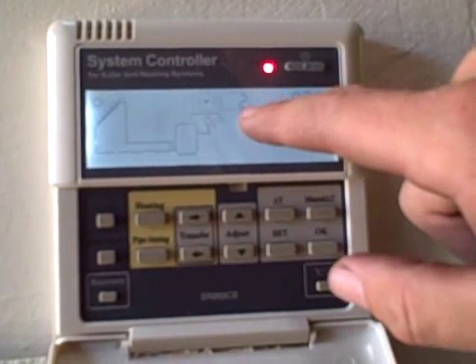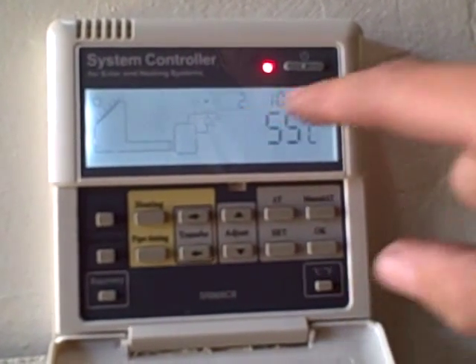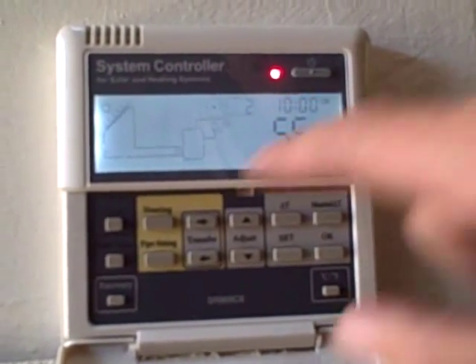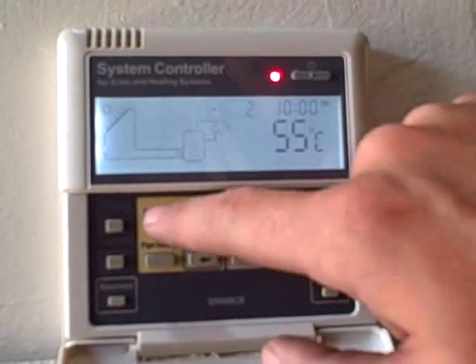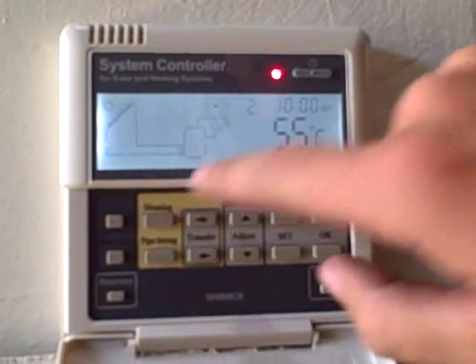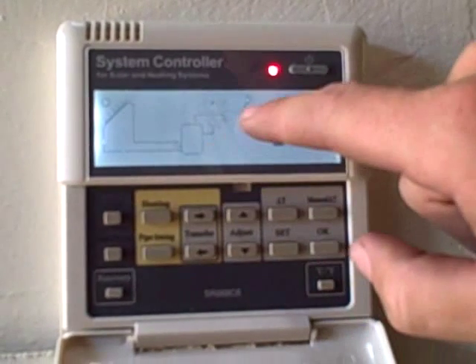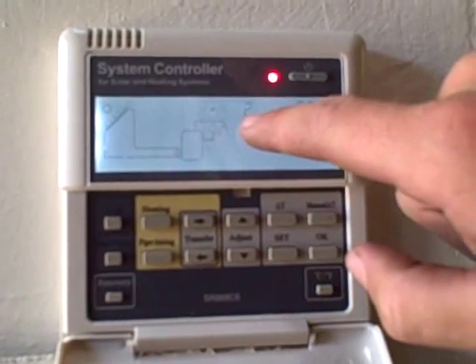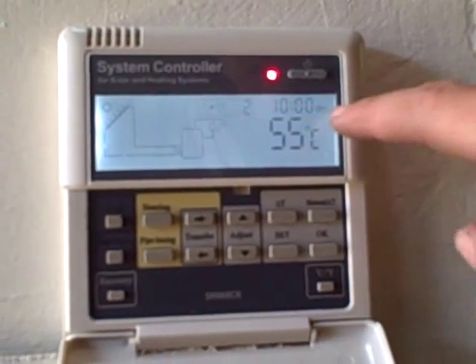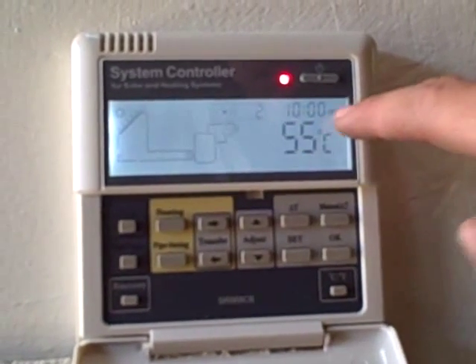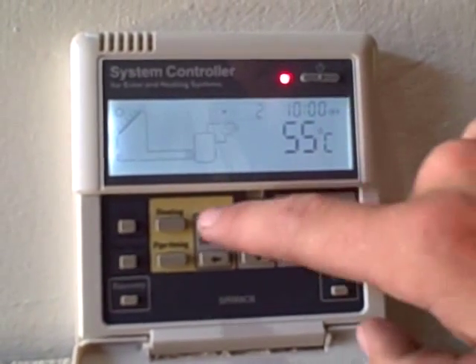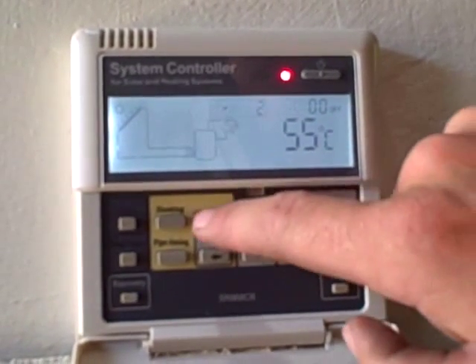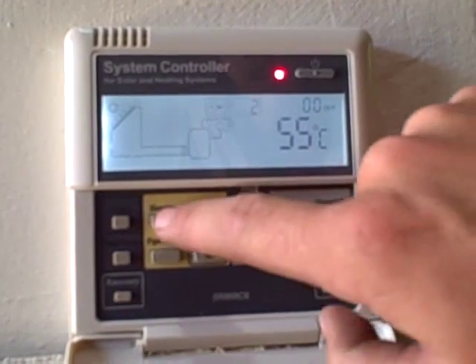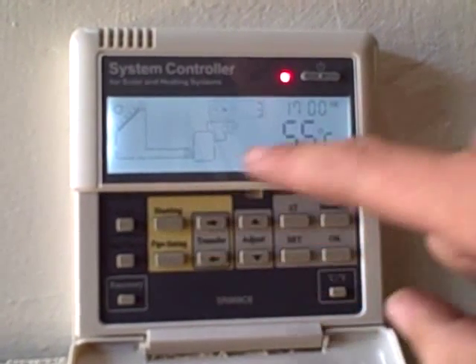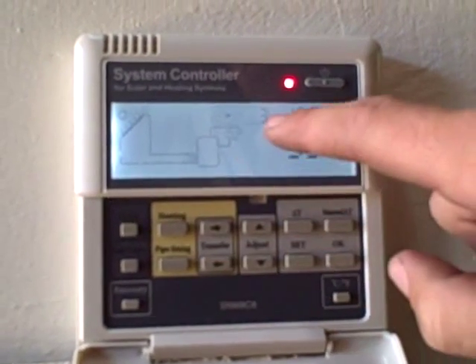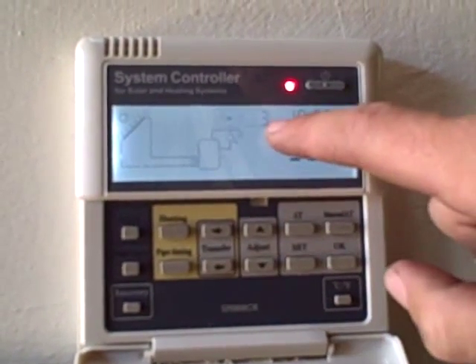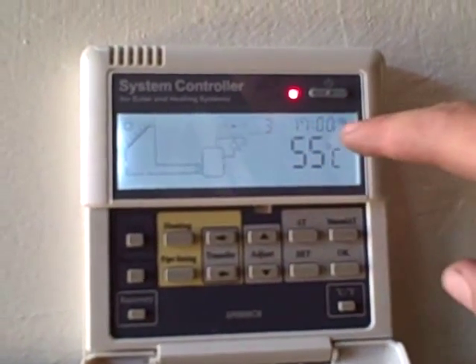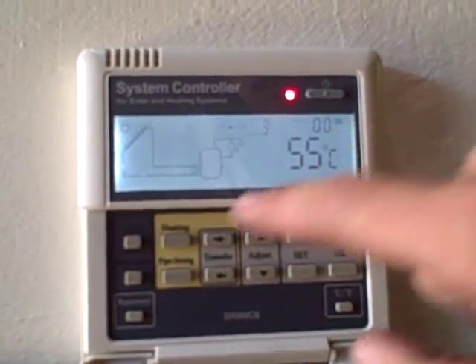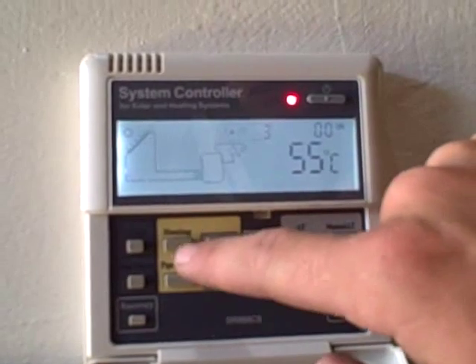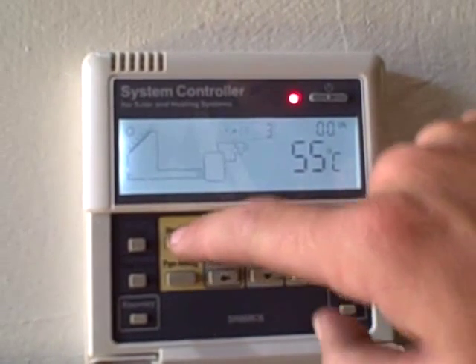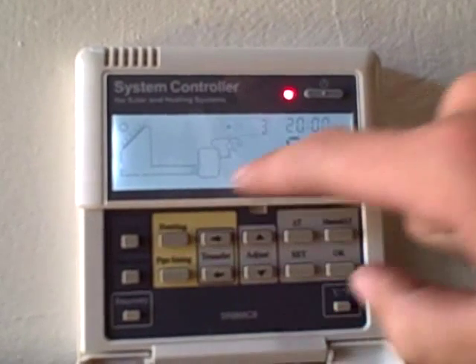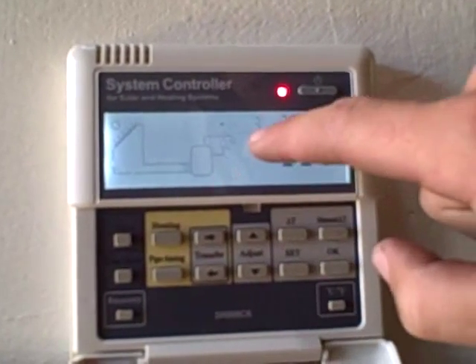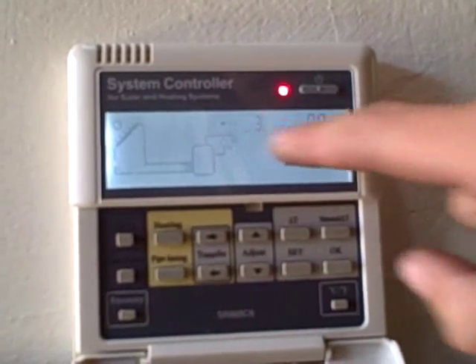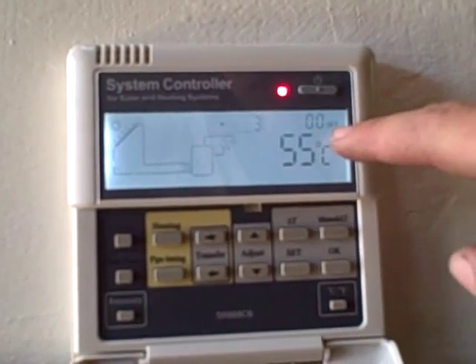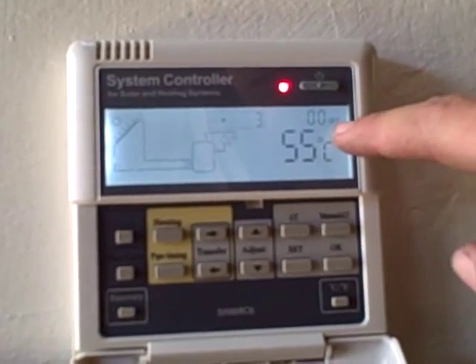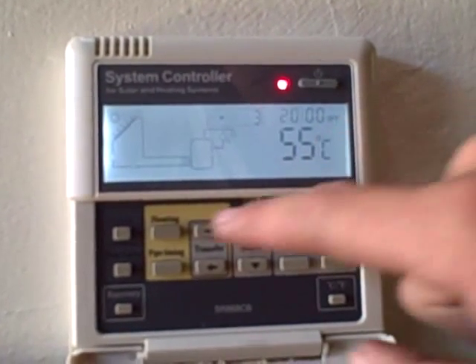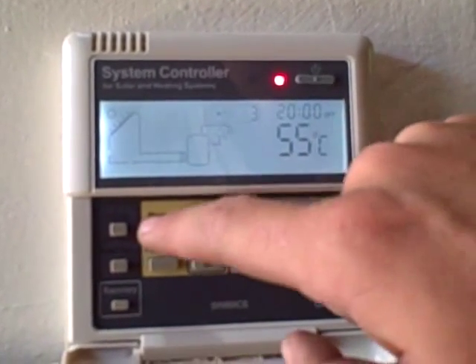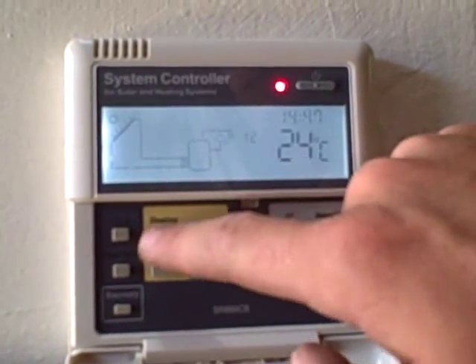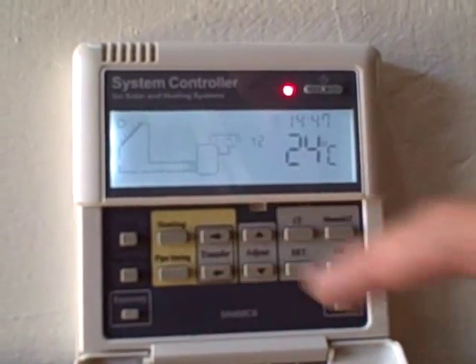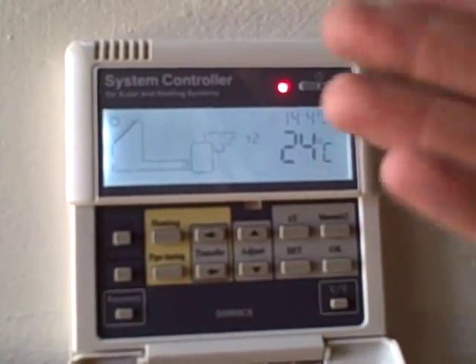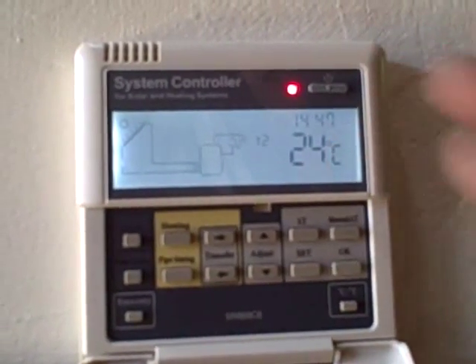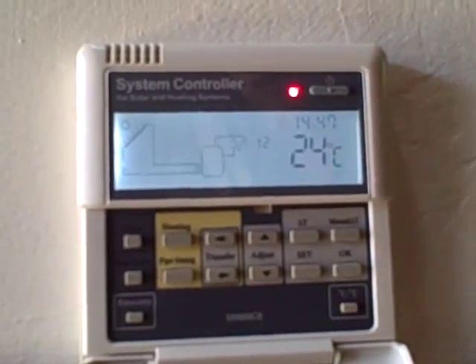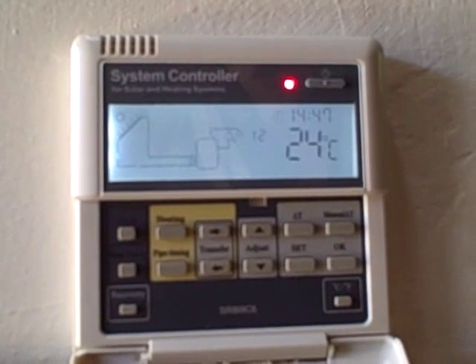The other two time settings we would get to by pushing the heating button: time setting two on, time setting two off, time setting three on, time setting three off. And then we're back to the main menu.